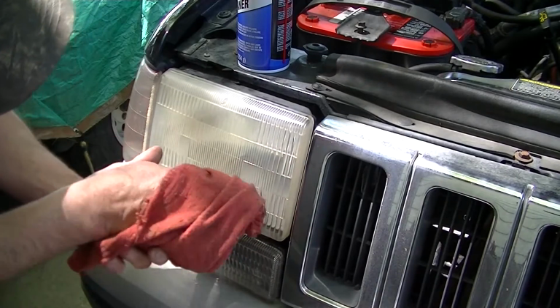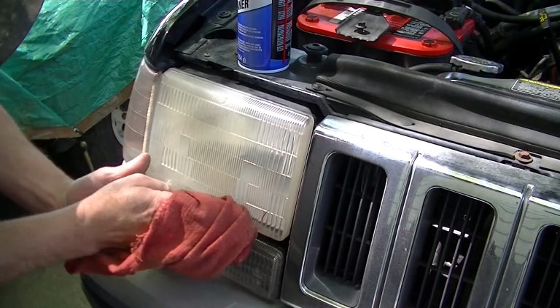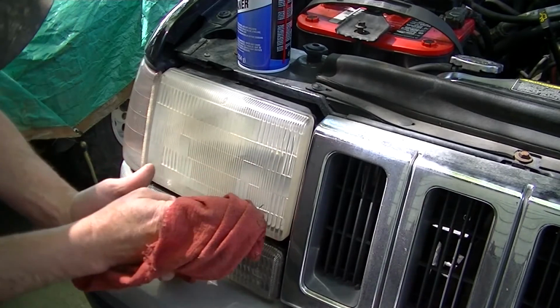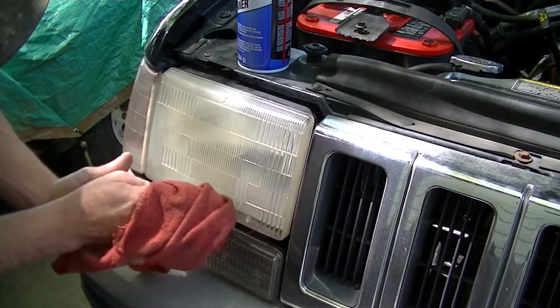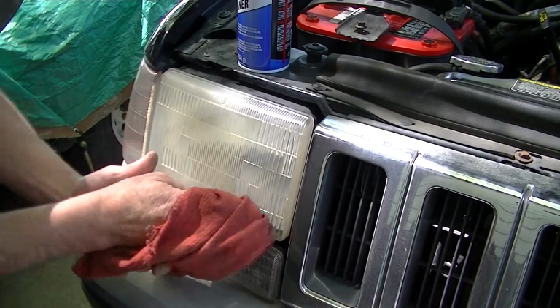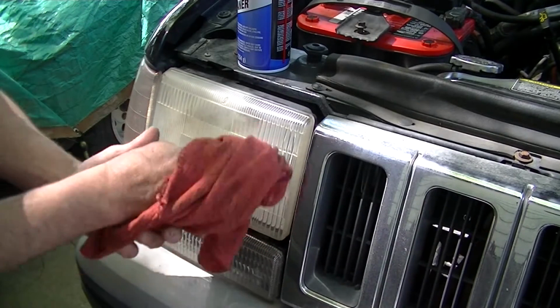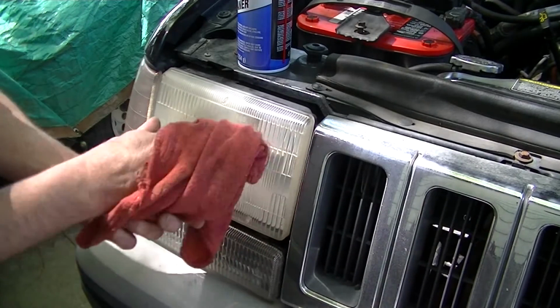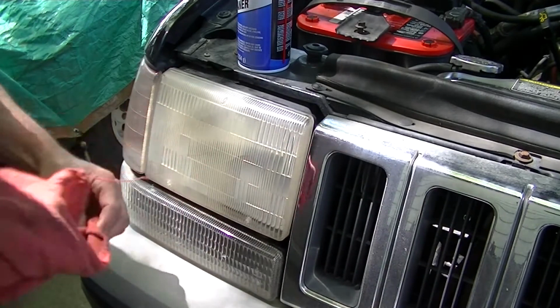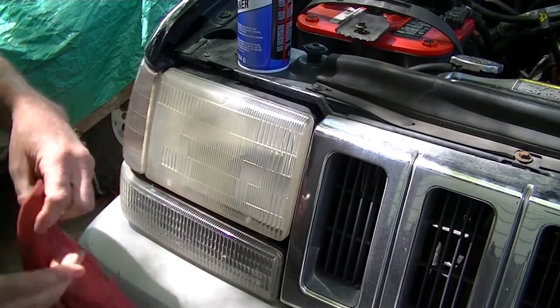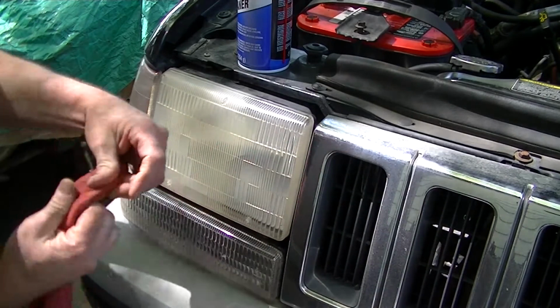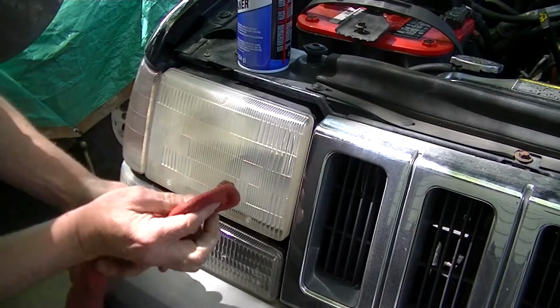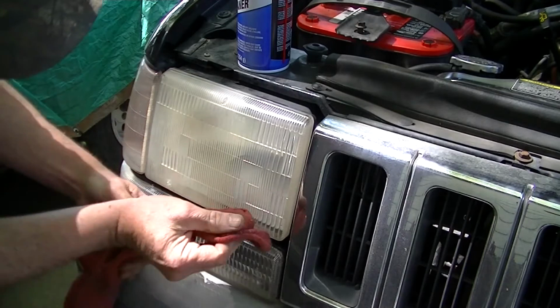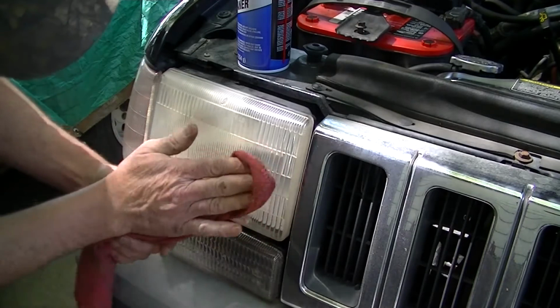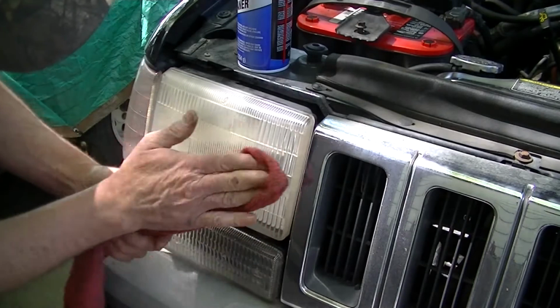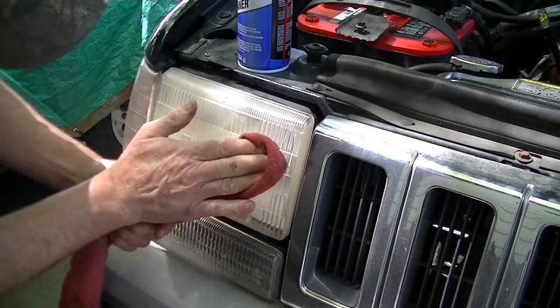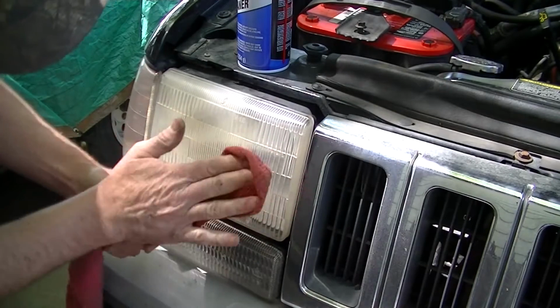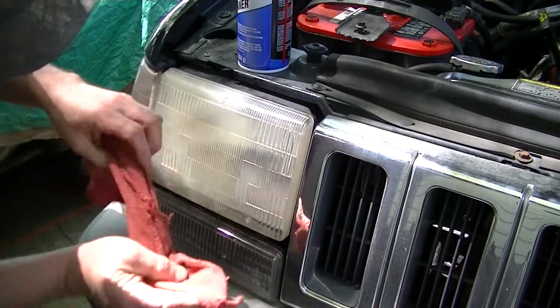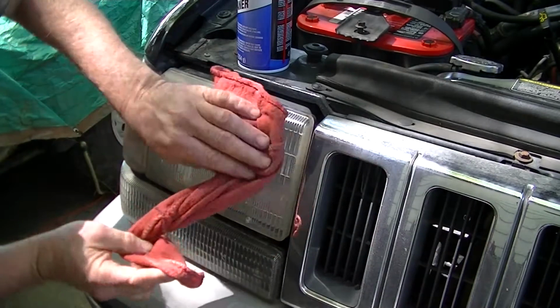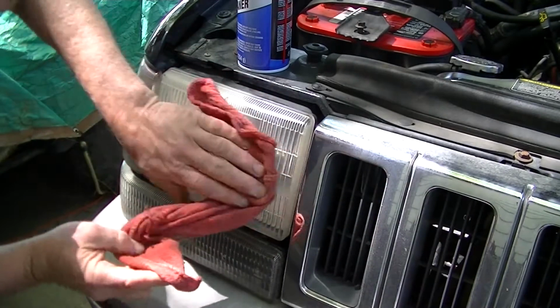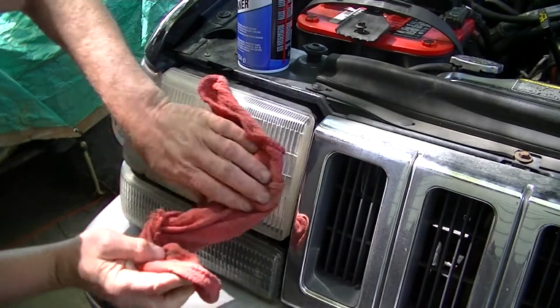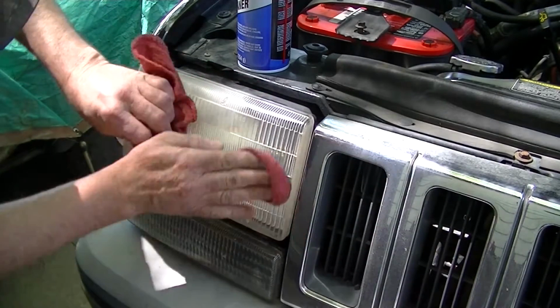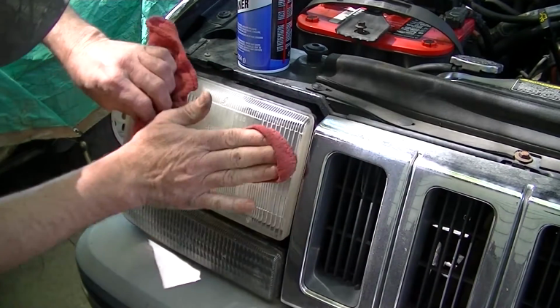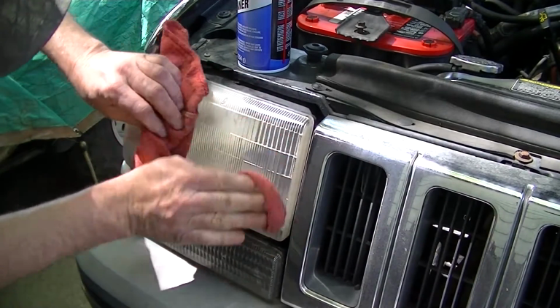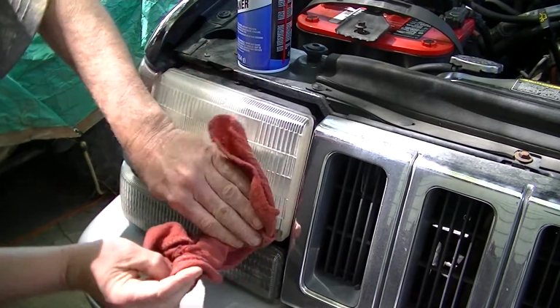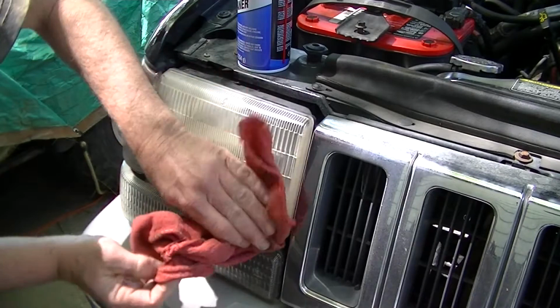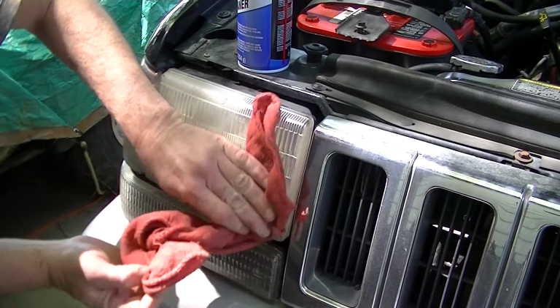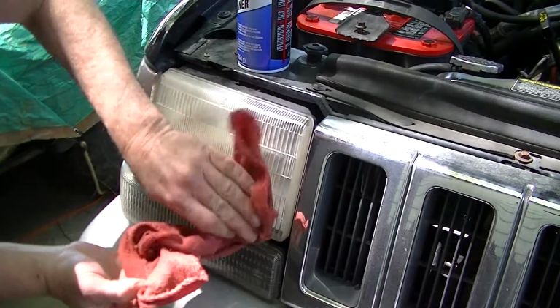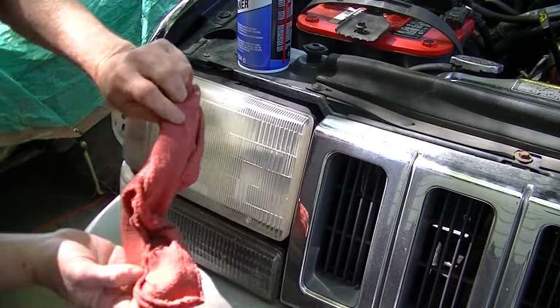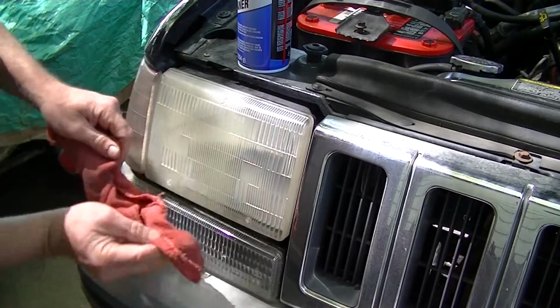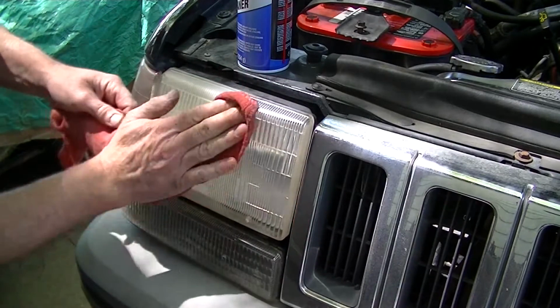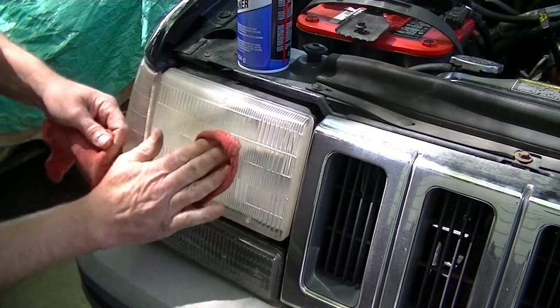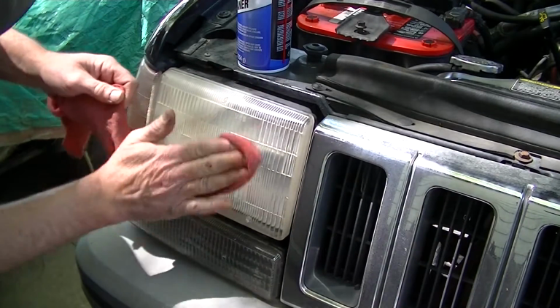You got to be quick when you put this on and dry it off. What it's actually doing is melting the plastic just a little bit, and then you're drying it off and it's buffing it smooth.